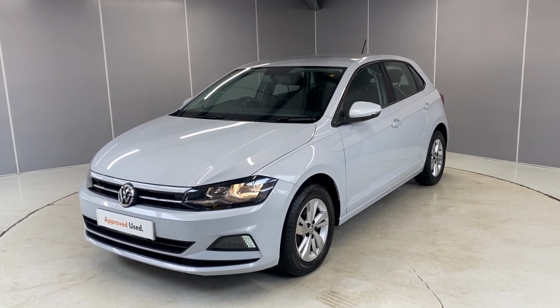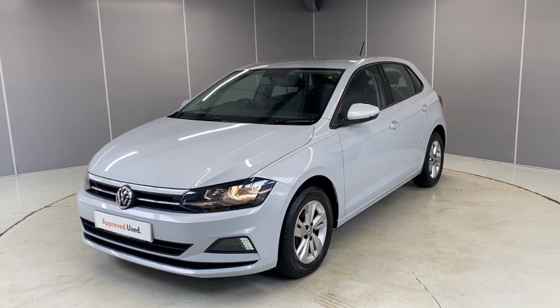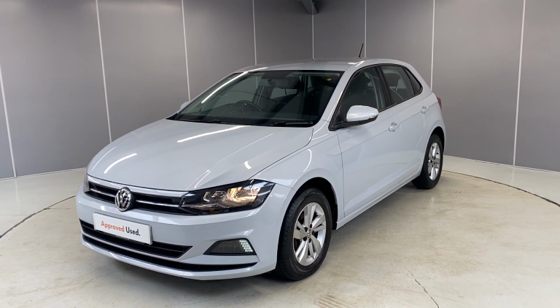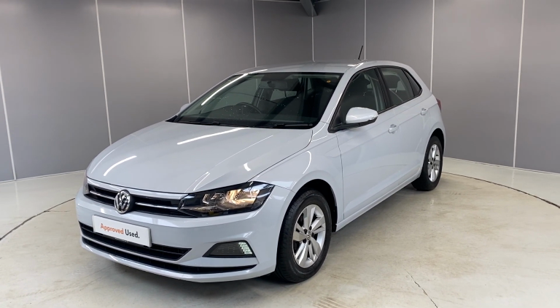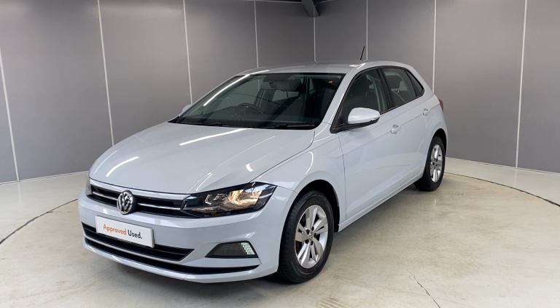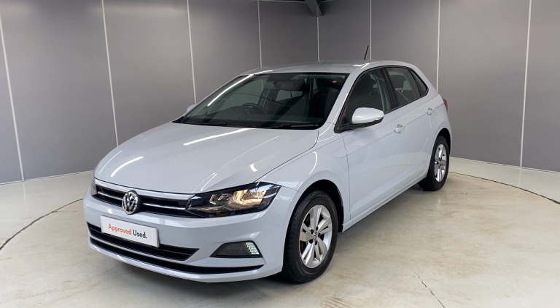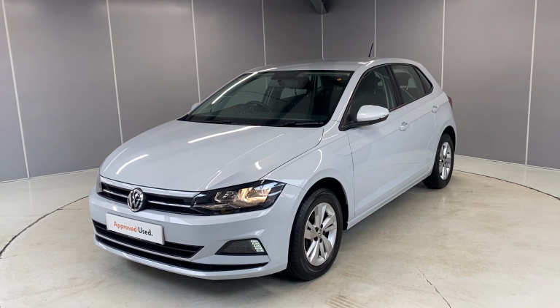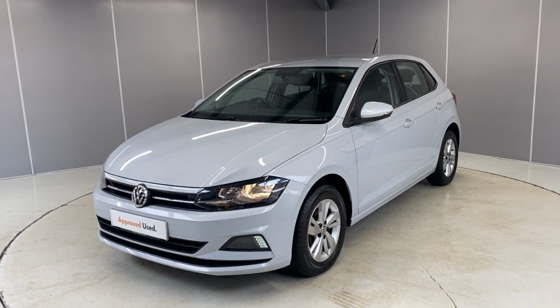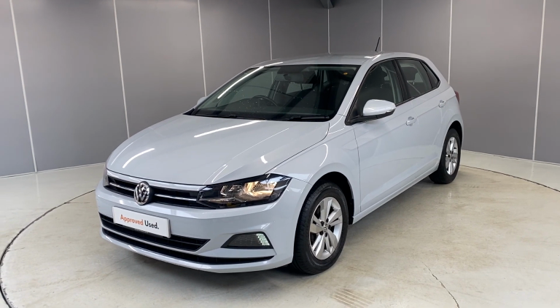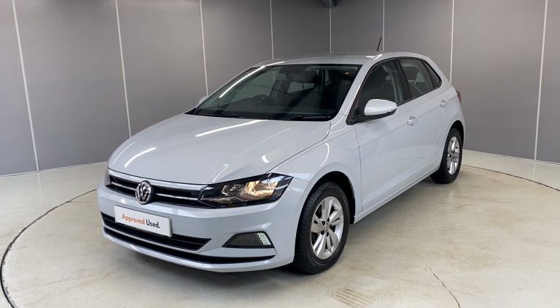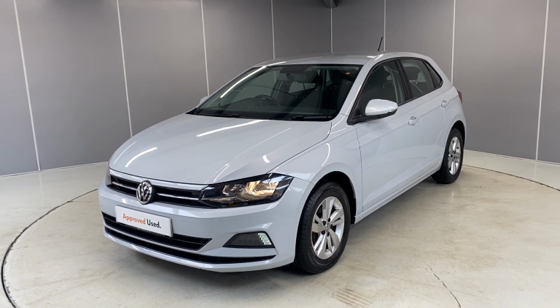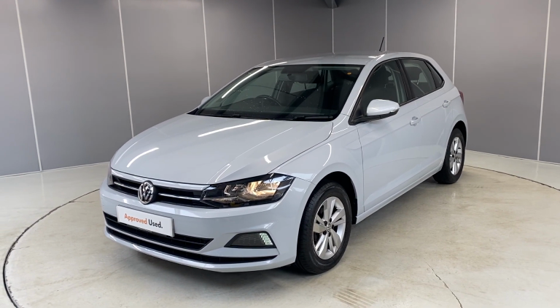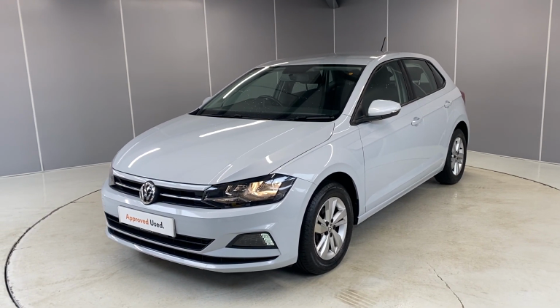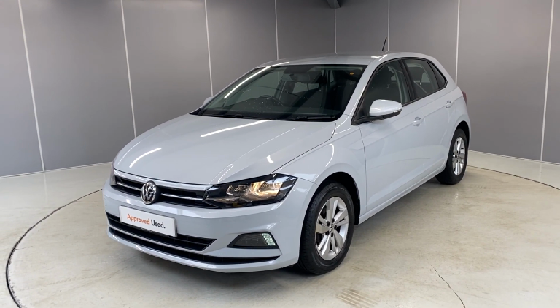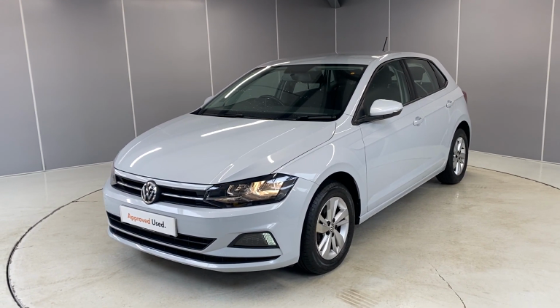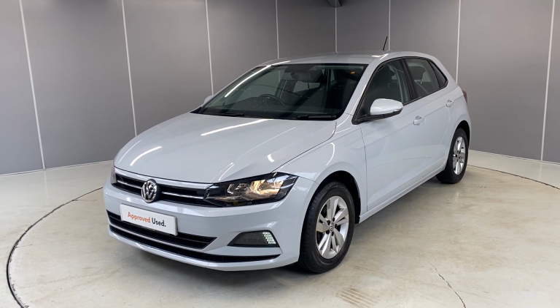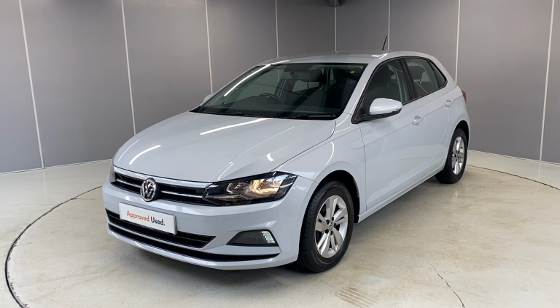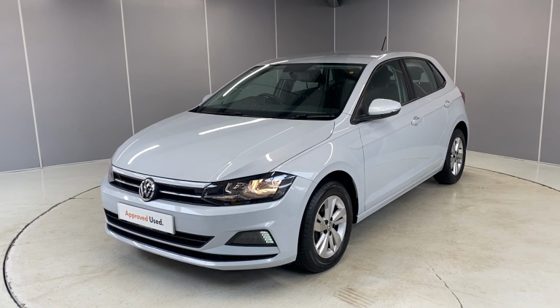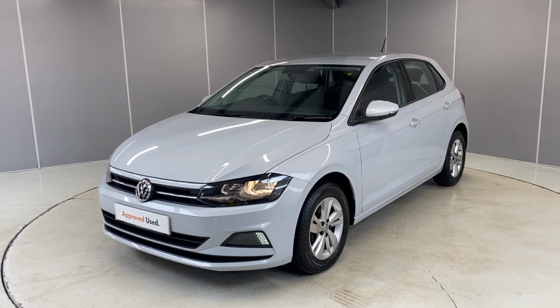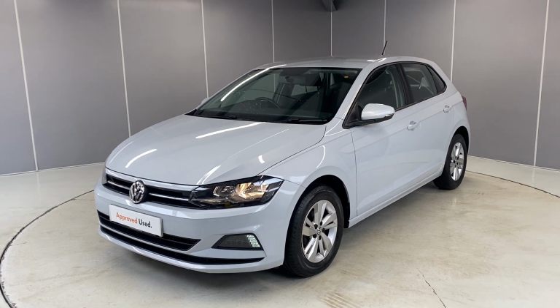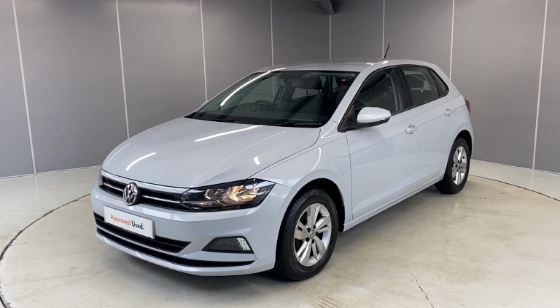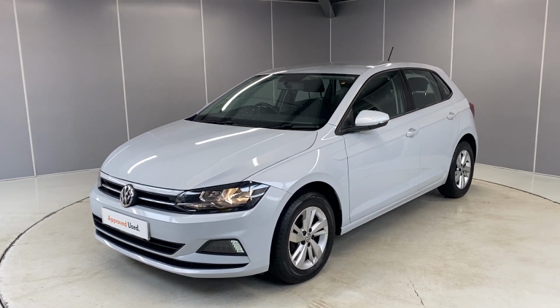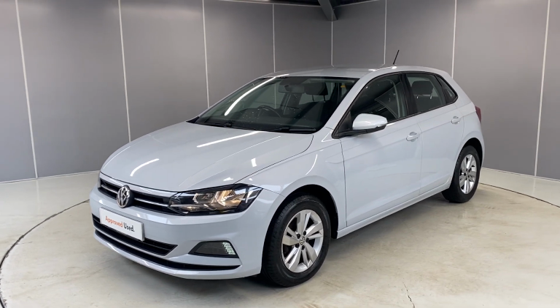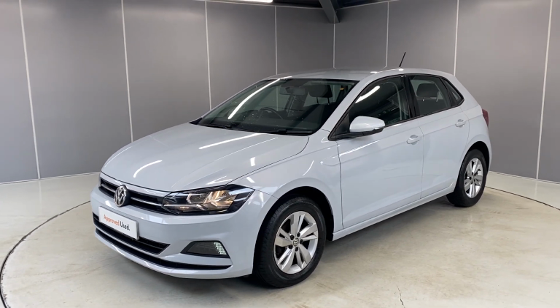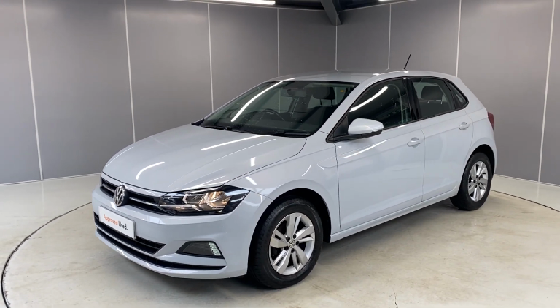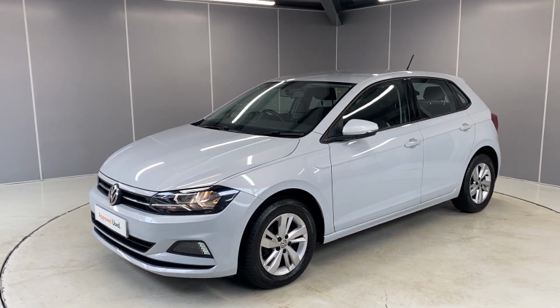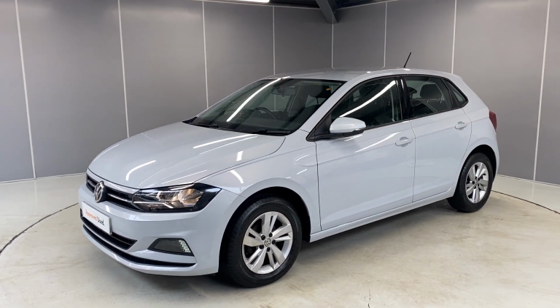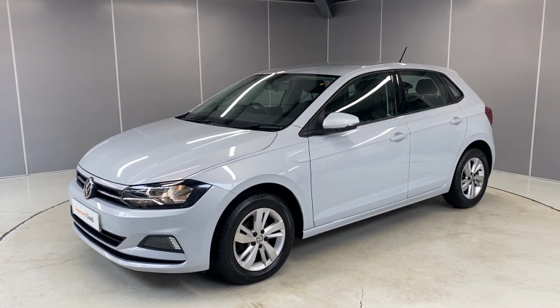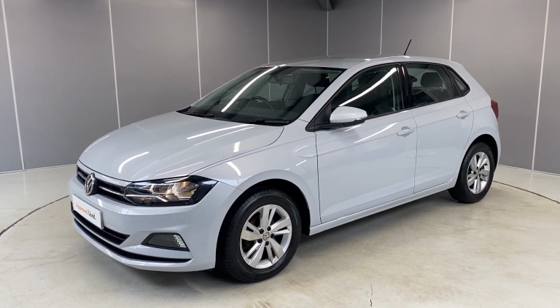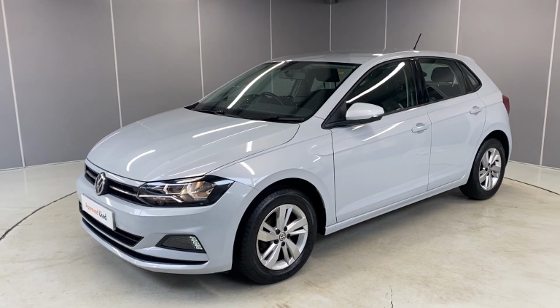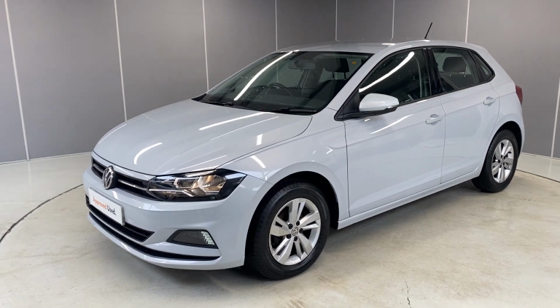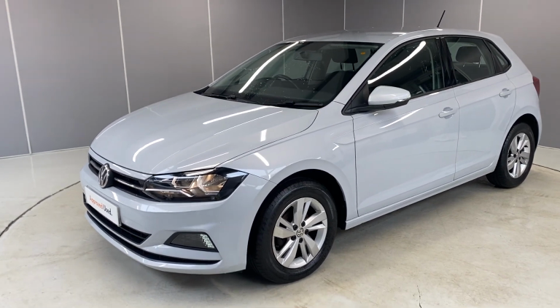This is a 1 litre TSI engine with a 5 speed manual transmission, finished in white silver metallic. It's also had just one owner. I'm going to give you a little walk-around video, let you see it from all angles and point out some of the features along the way.